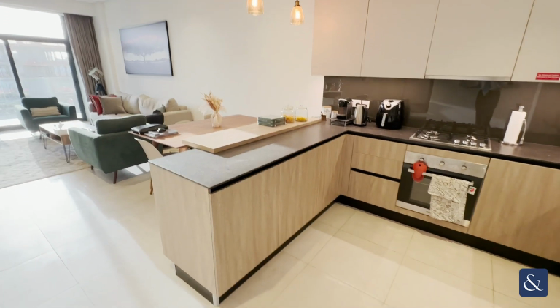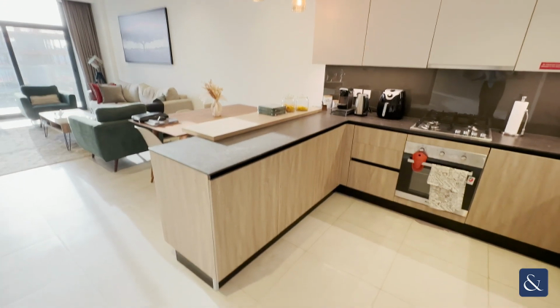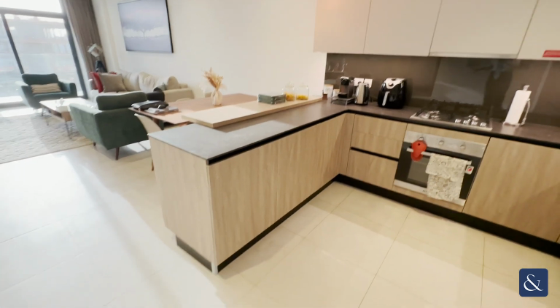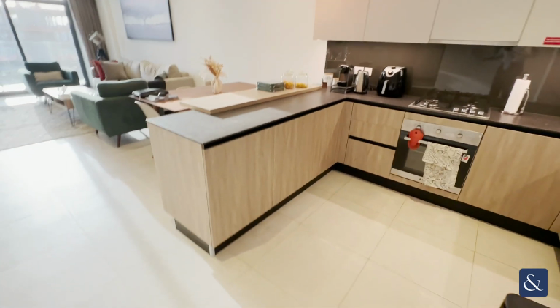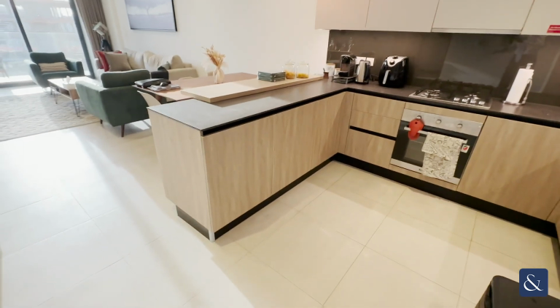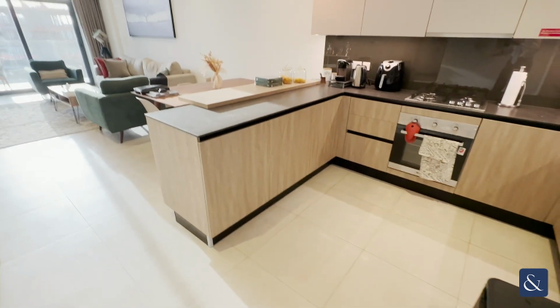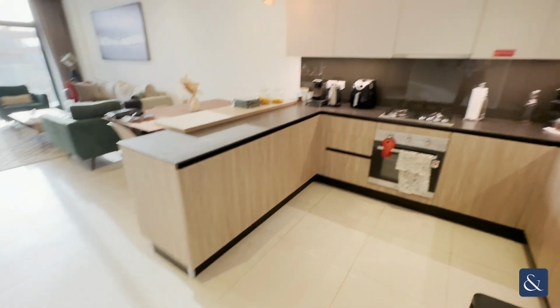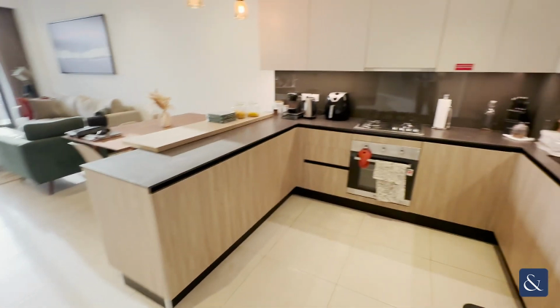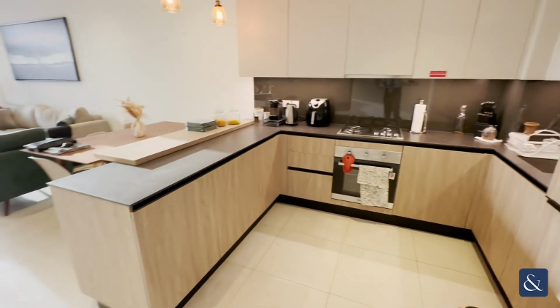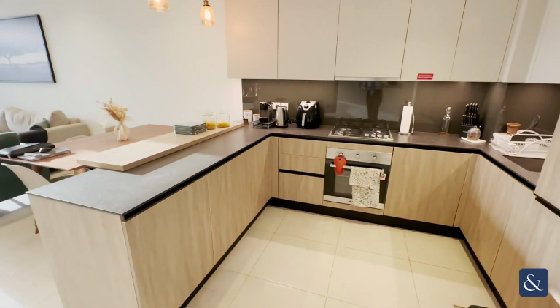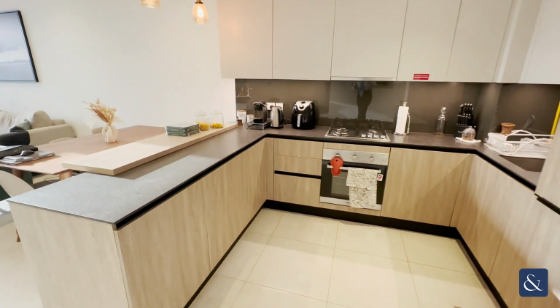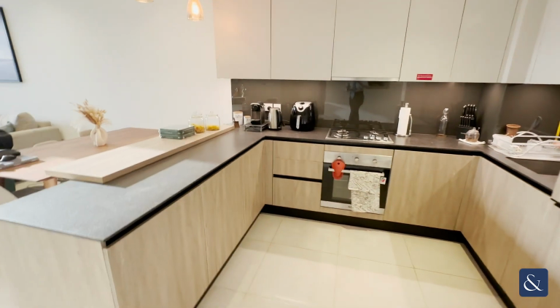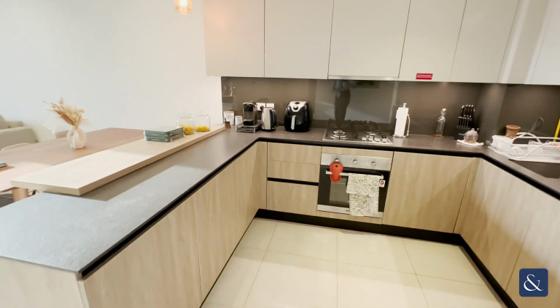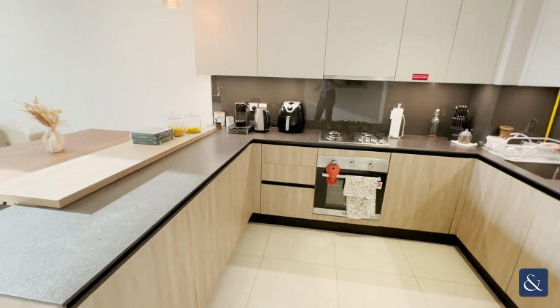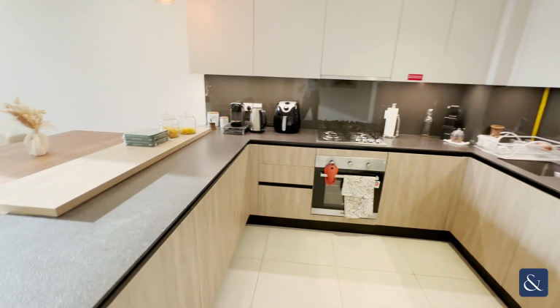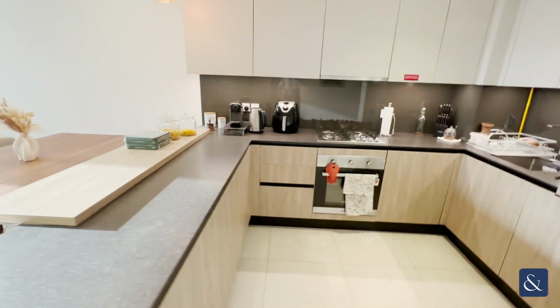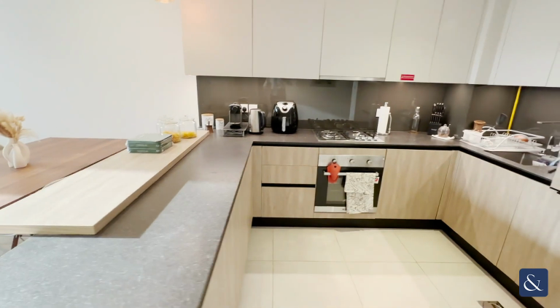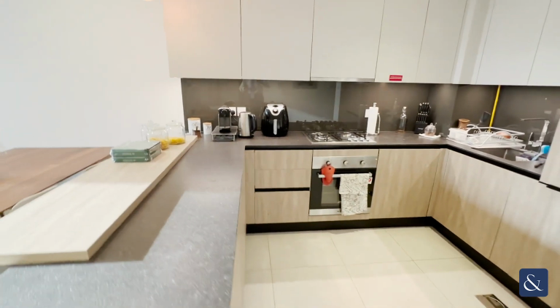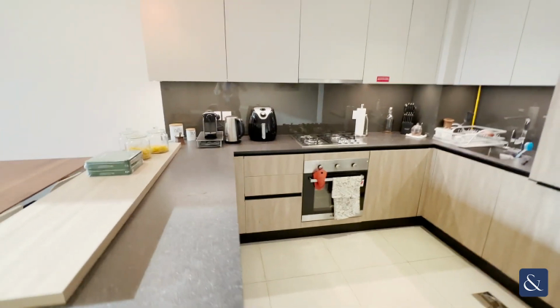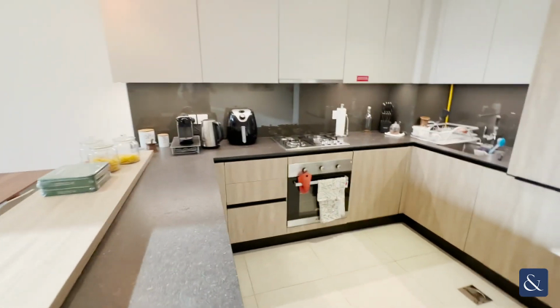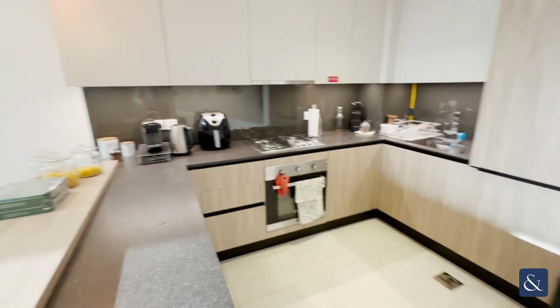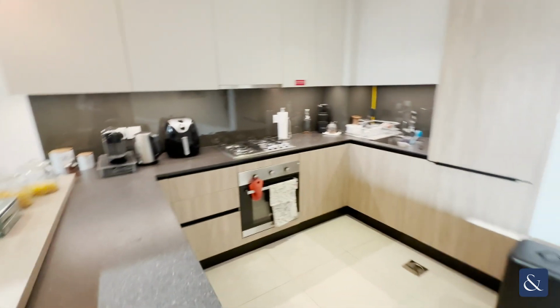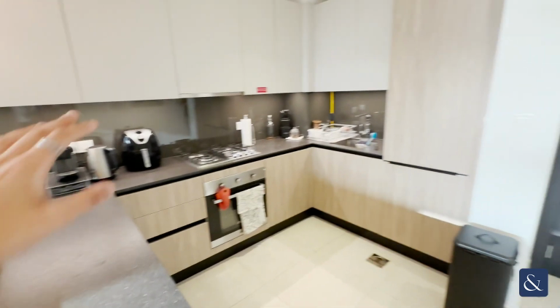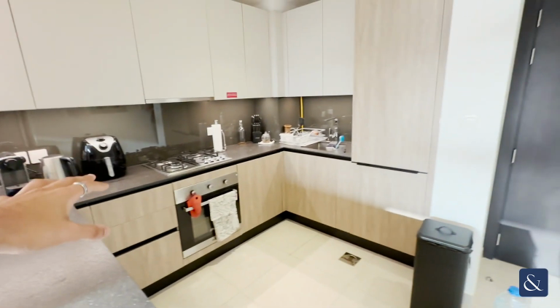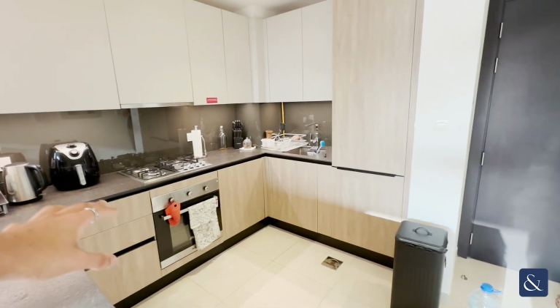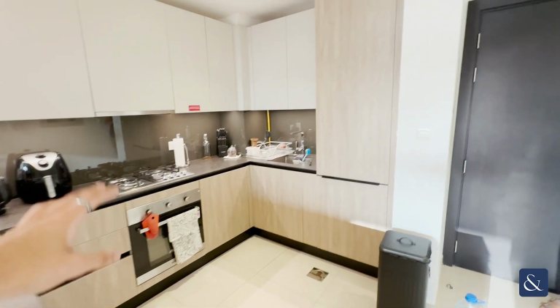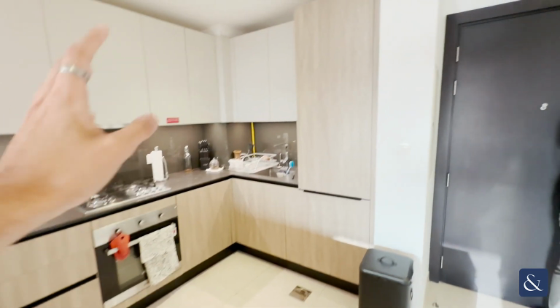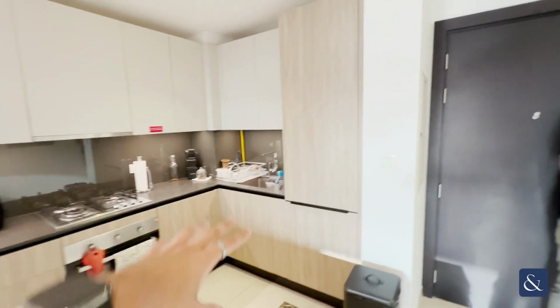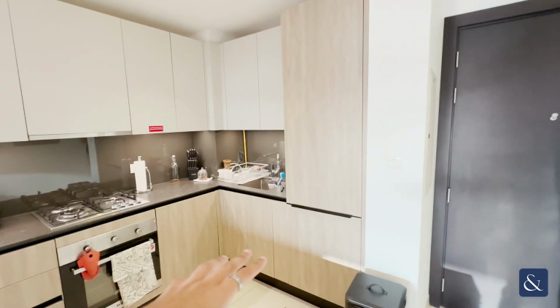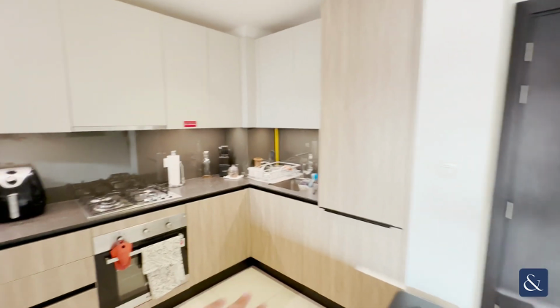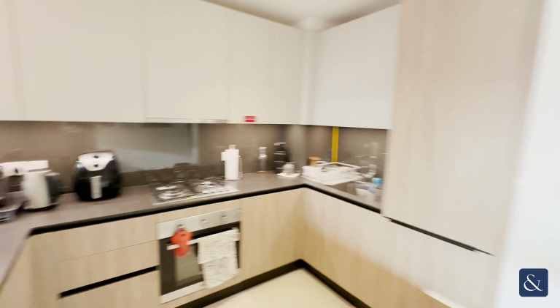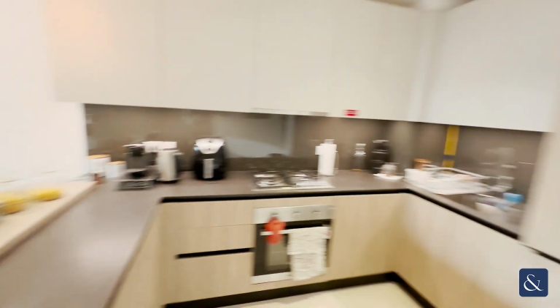Now entering into the apartment, on our right-hand side we have our open concept kitchen. Completely new, you have your fitted-in stove and refrigerator as well.